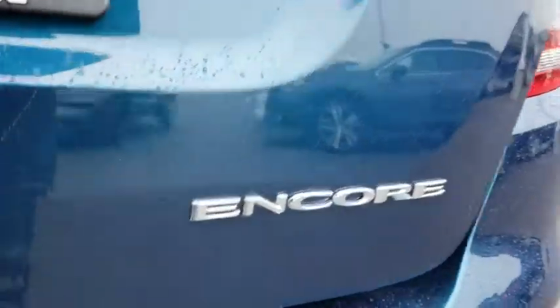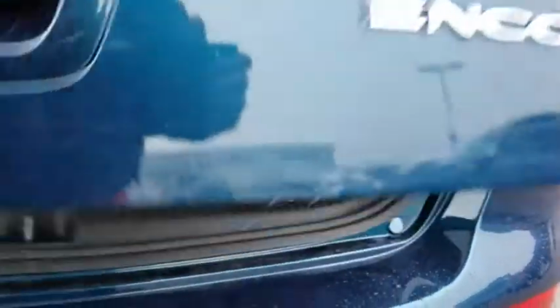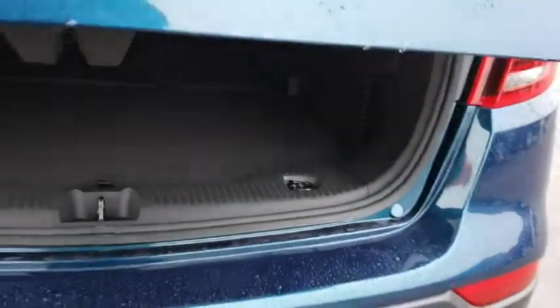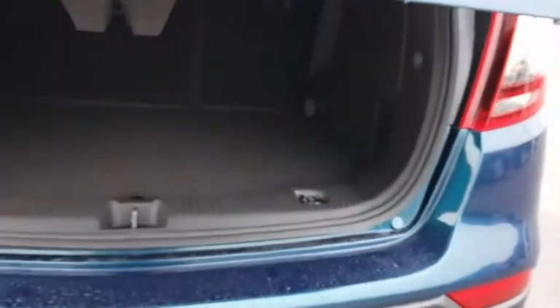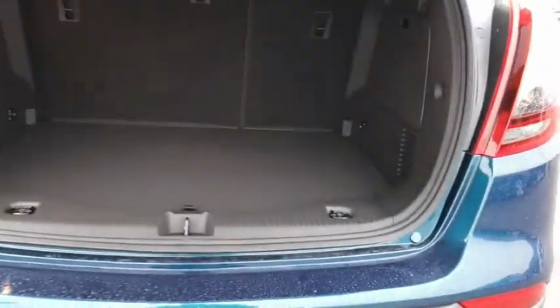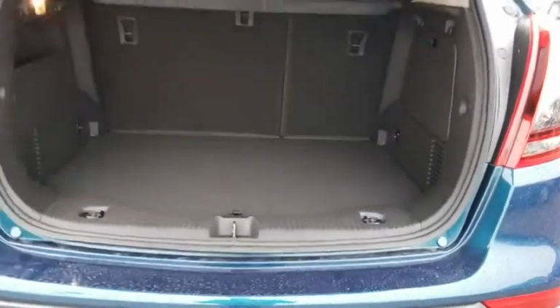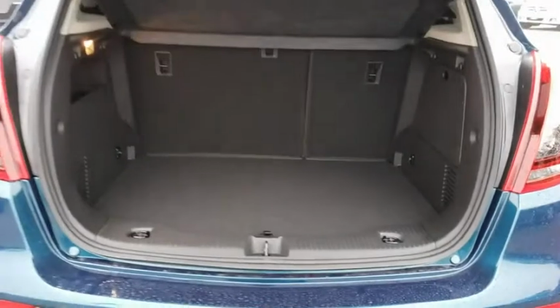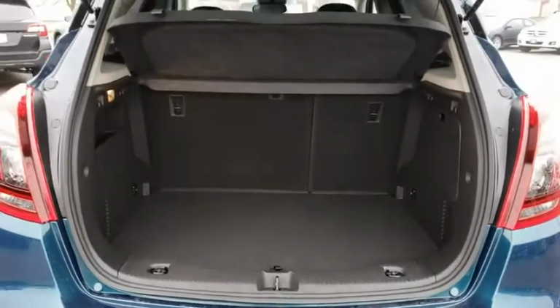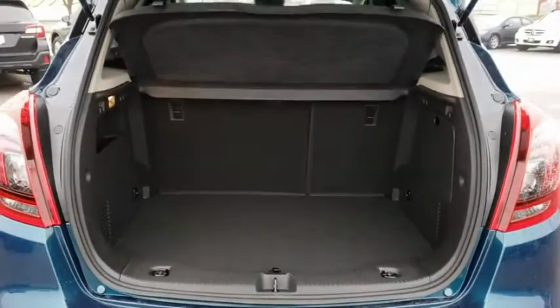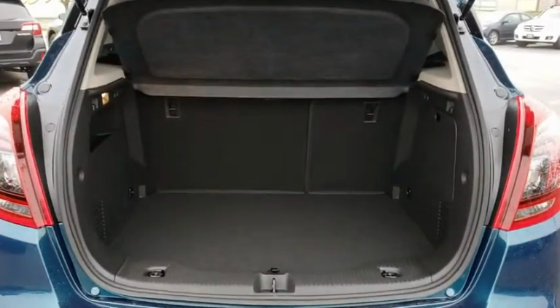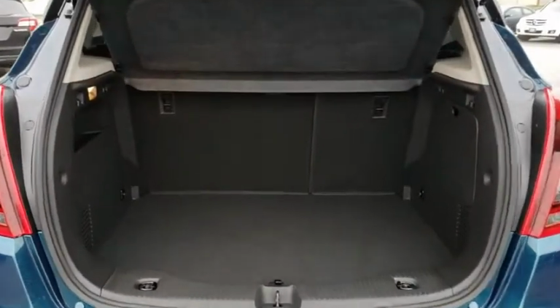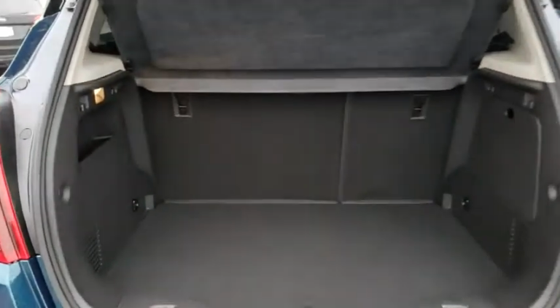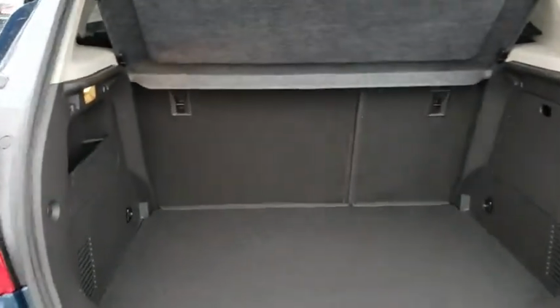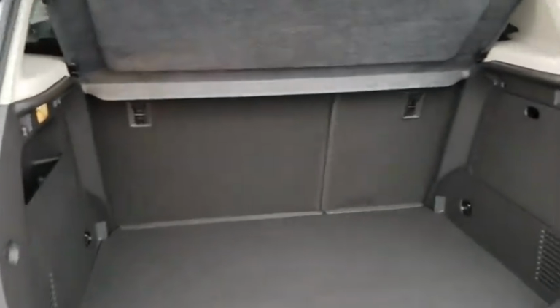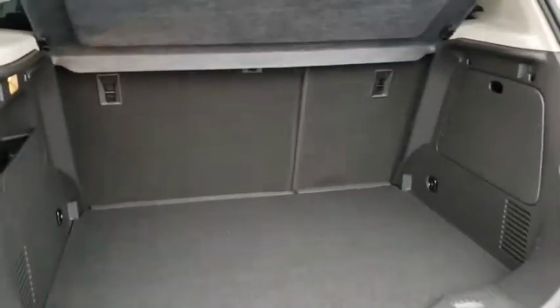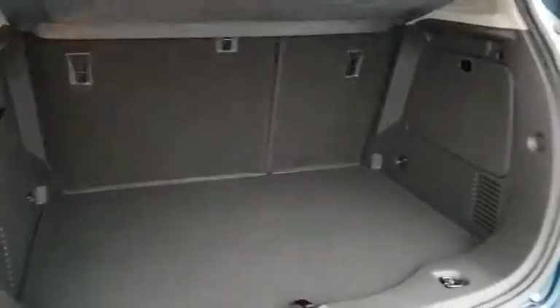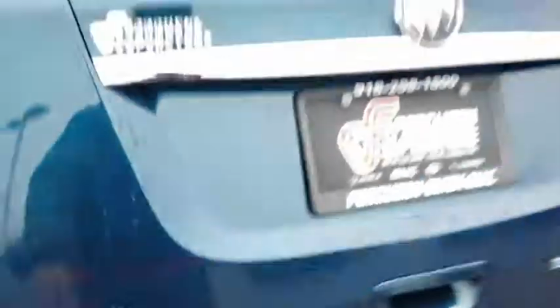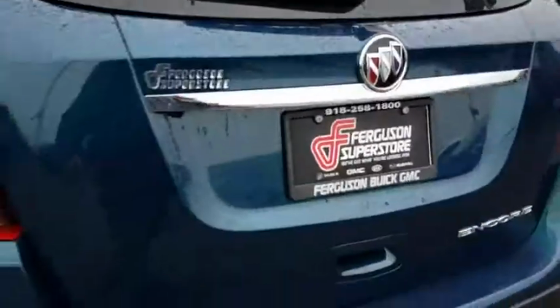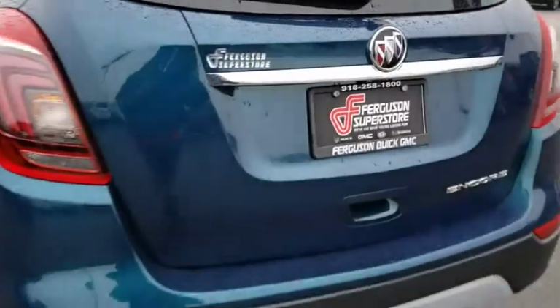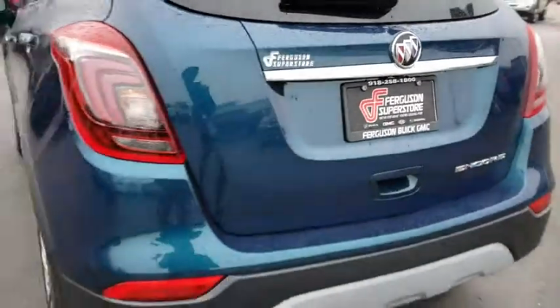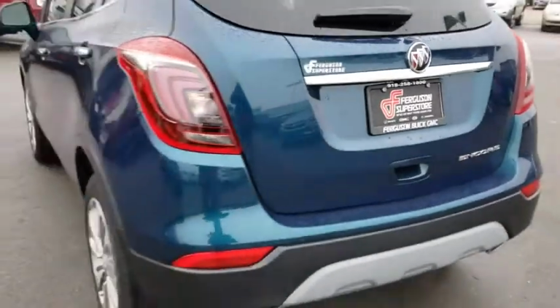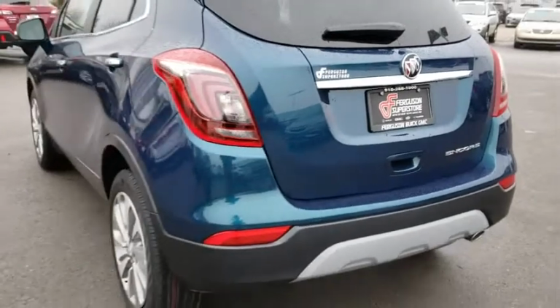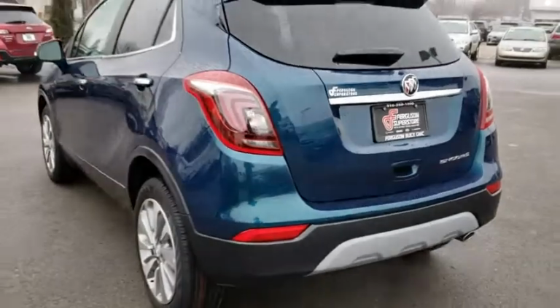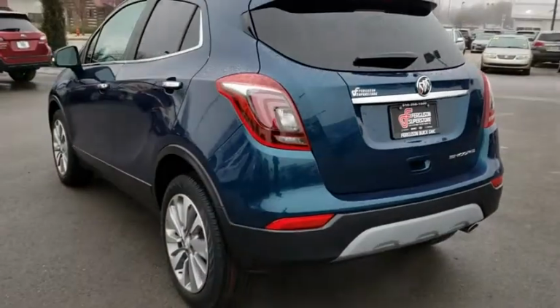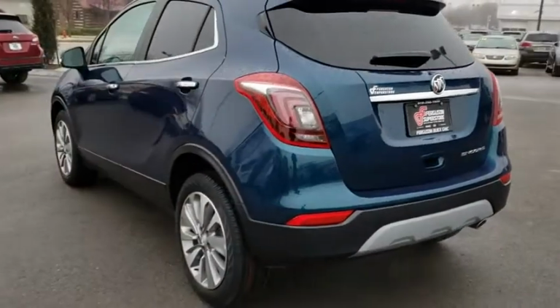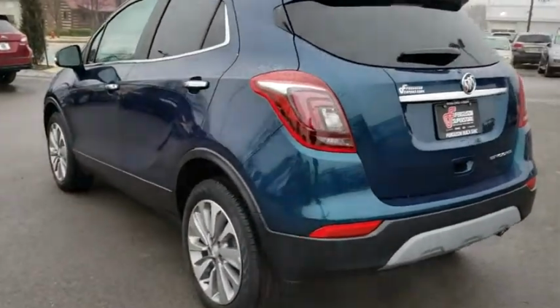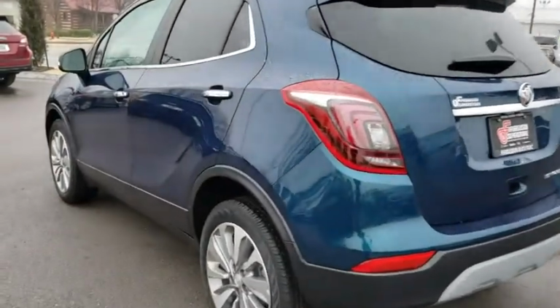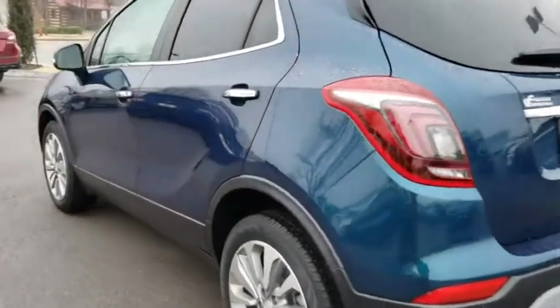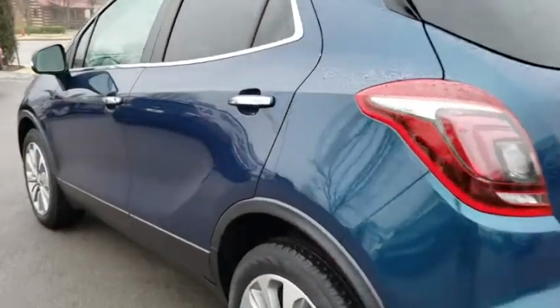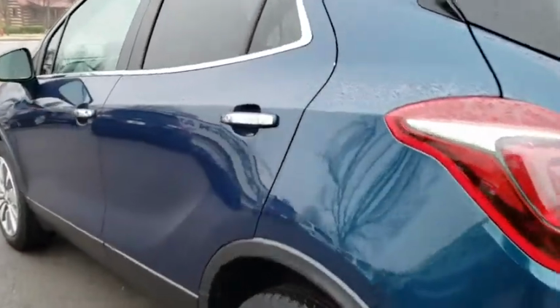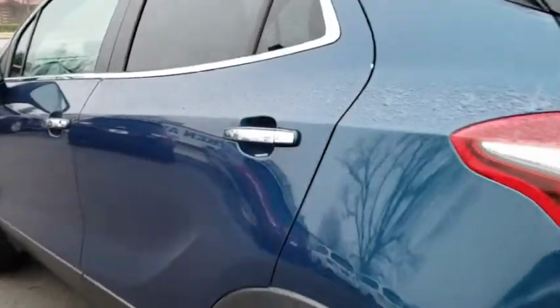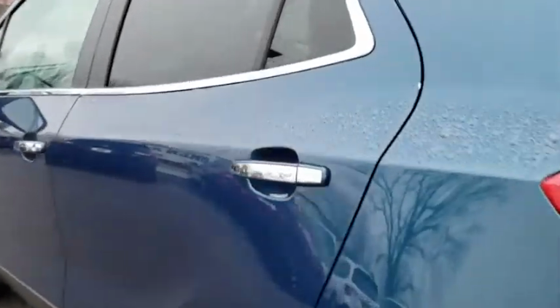Stability control, anti-lock braking system, traction control, keyless entry, steering wheel audio controls, remote engine start, backup camera, Bluetooth, leather-wrapped steering wheel, power steering.